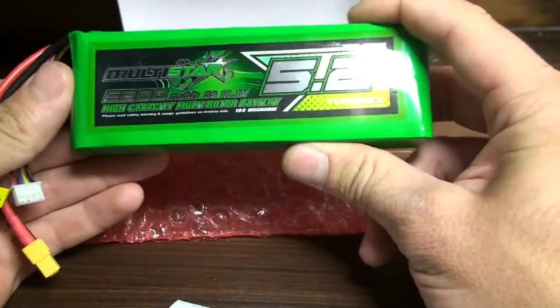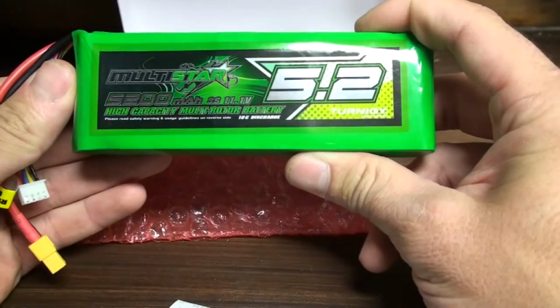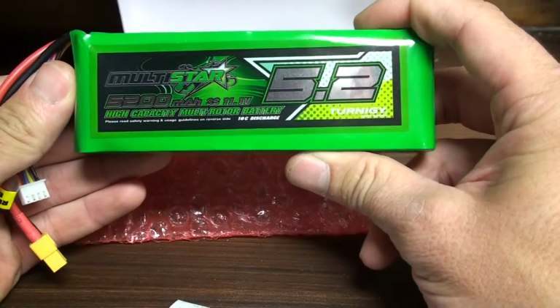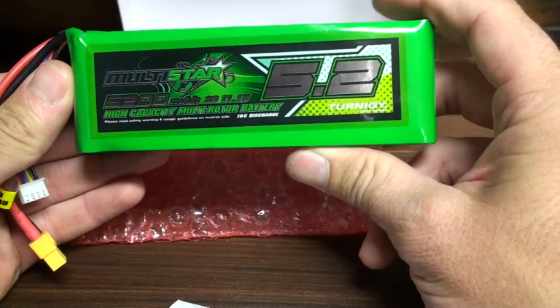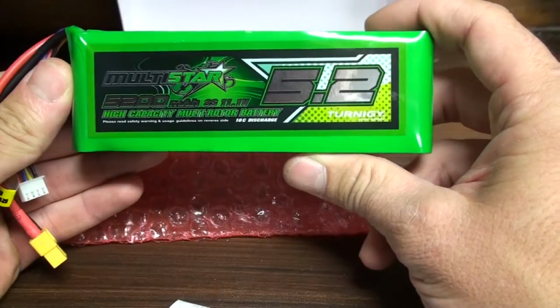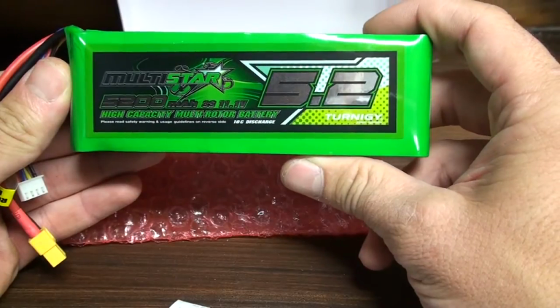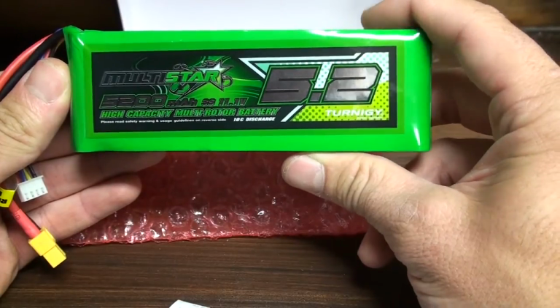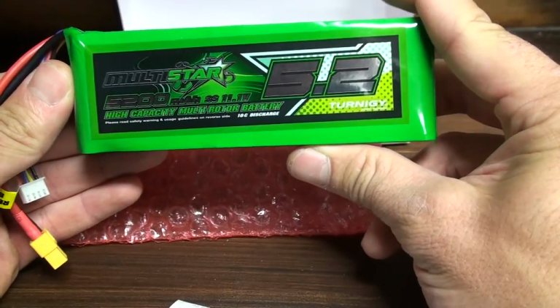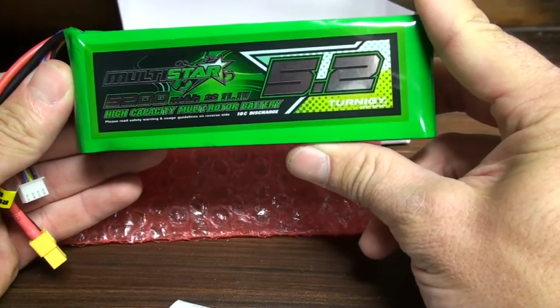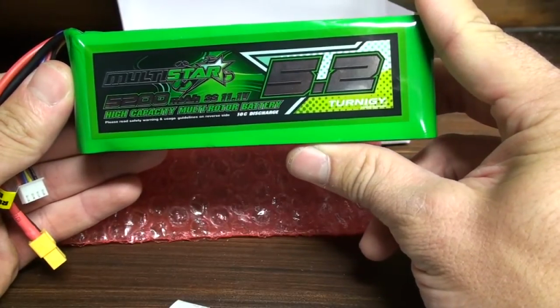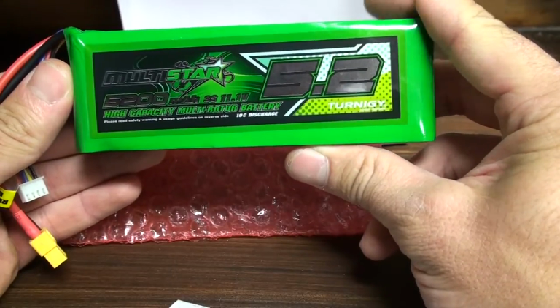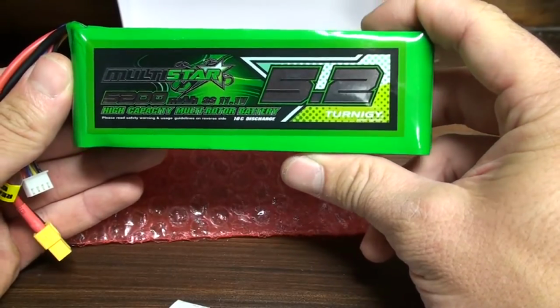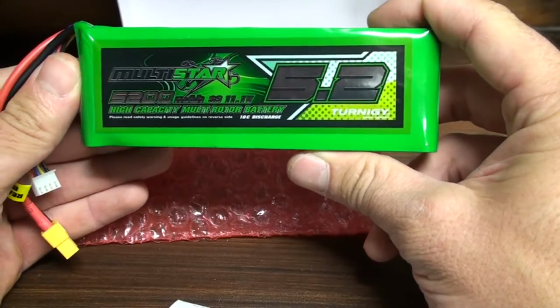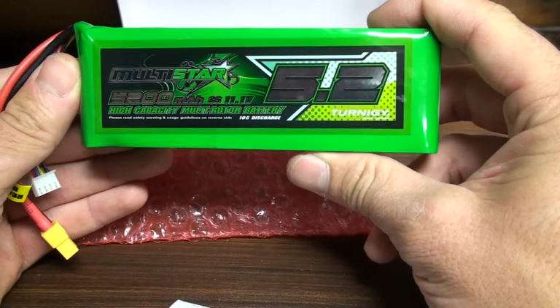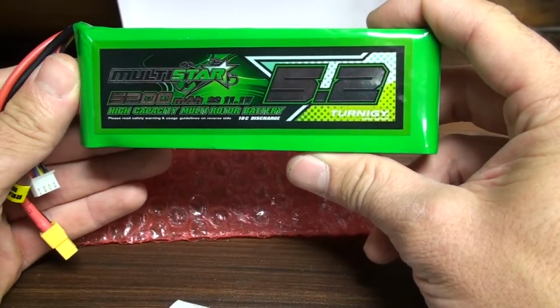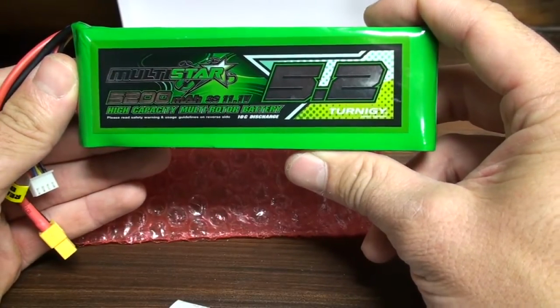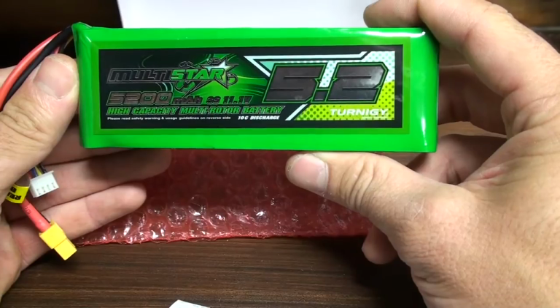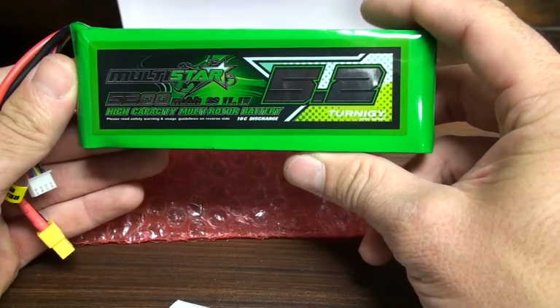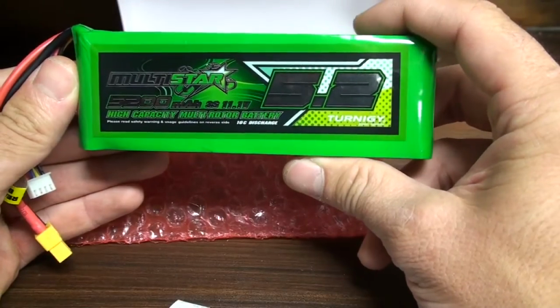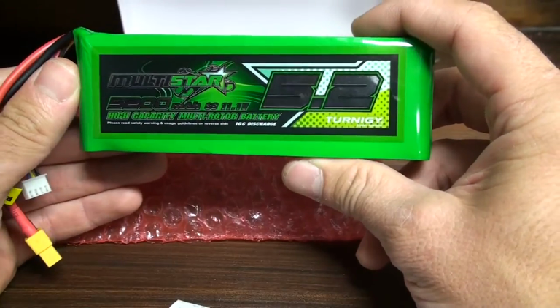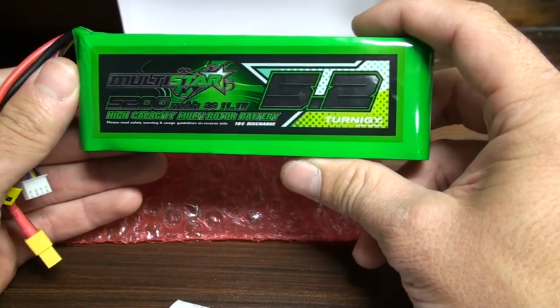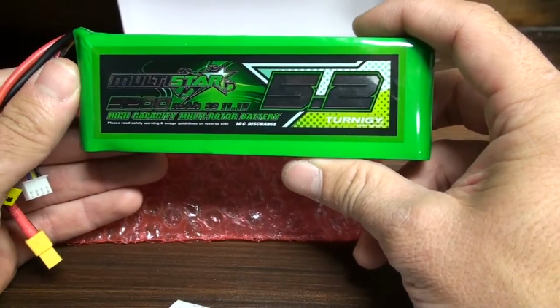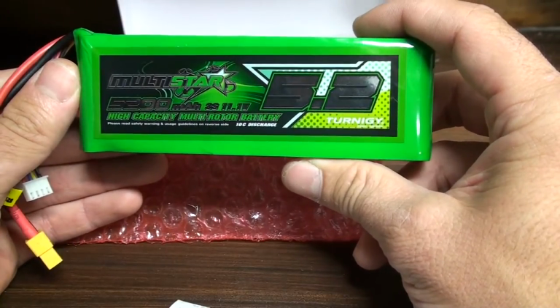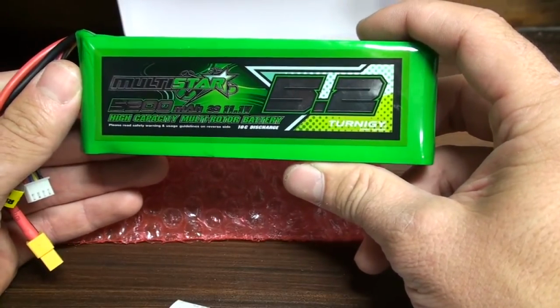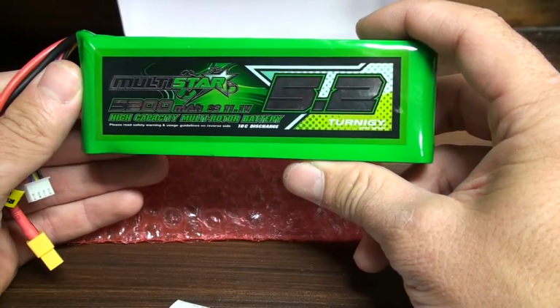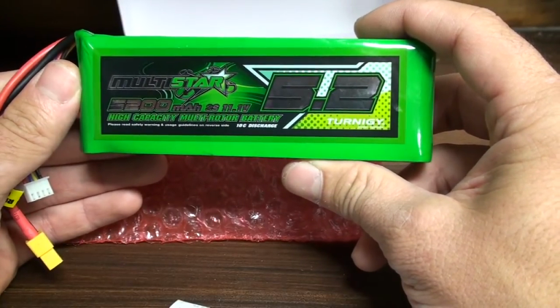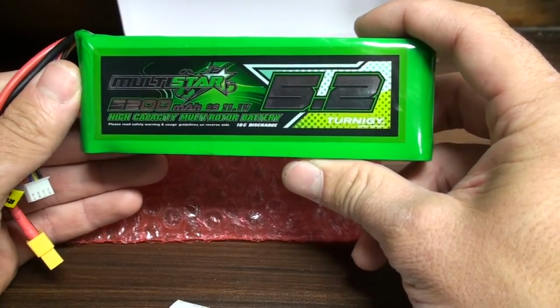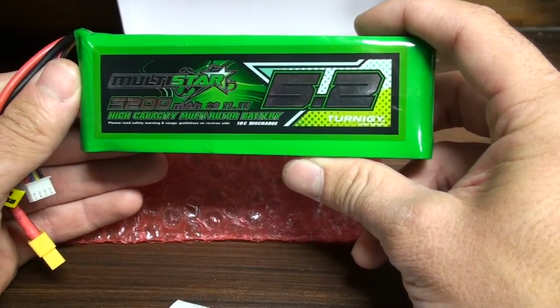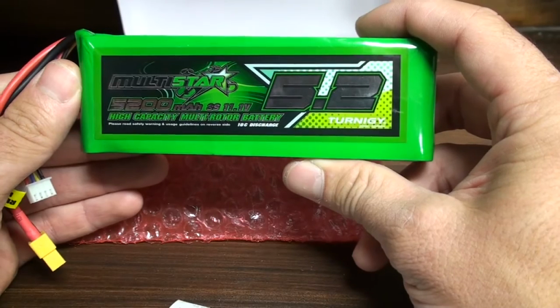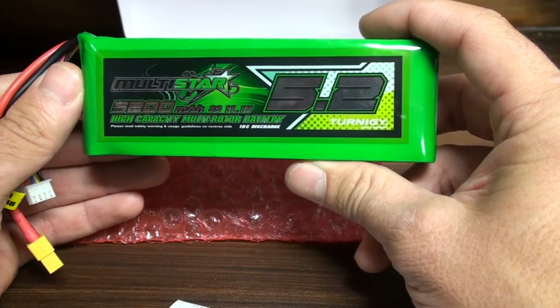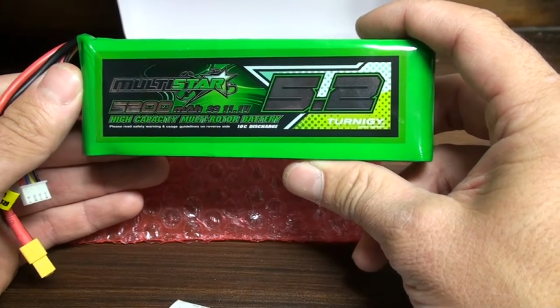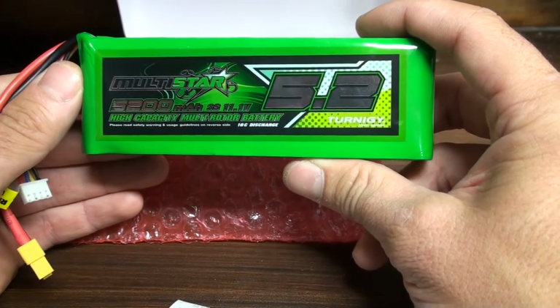It is supposed to be very light, actually one of the lightest batteries in the market today, which makes it a very good choice for everyone who wants to fly a quadcopter.